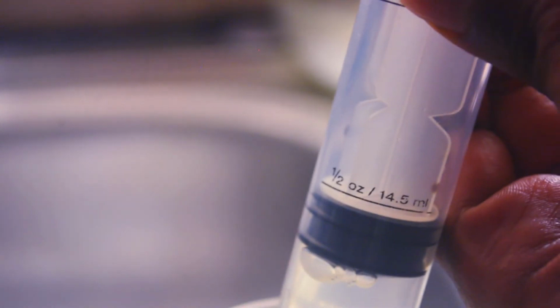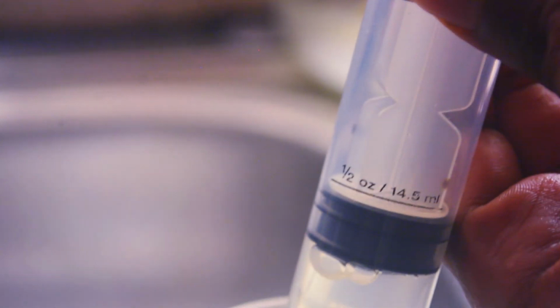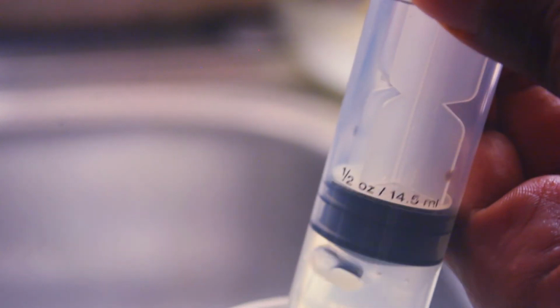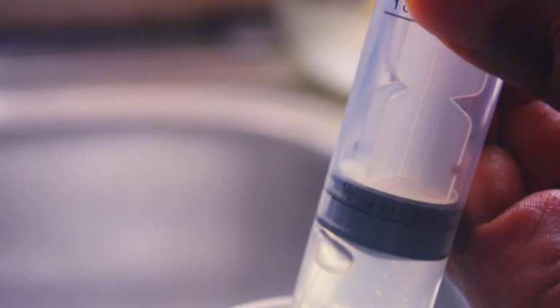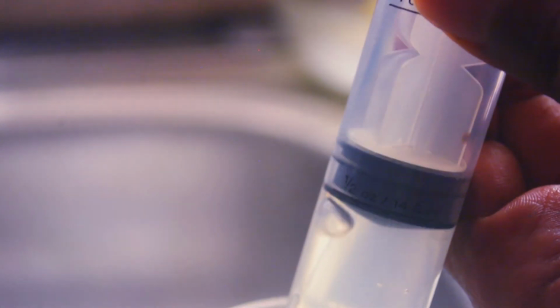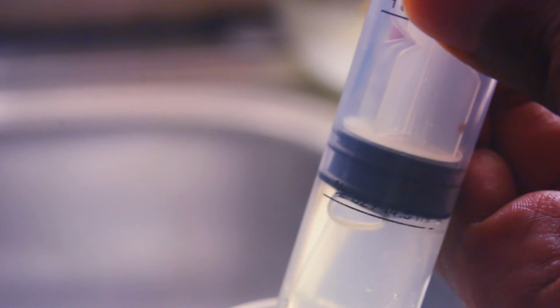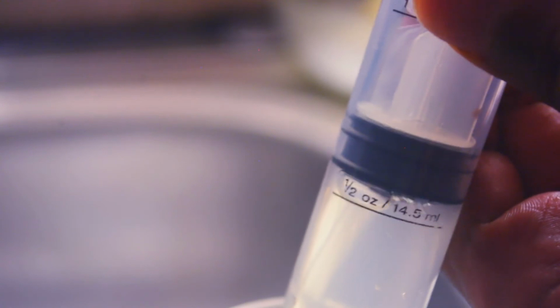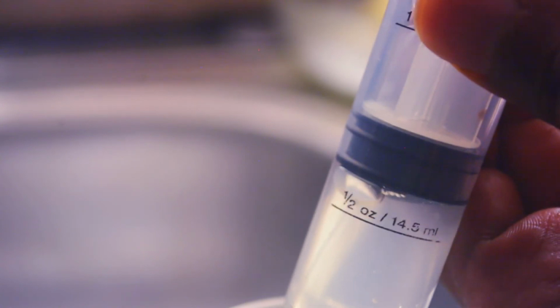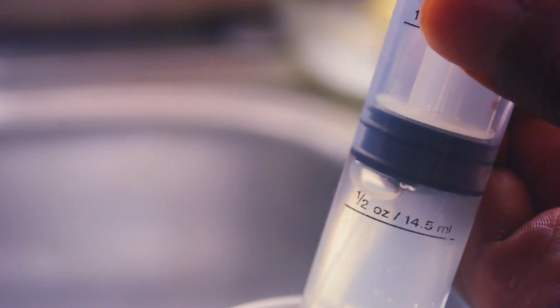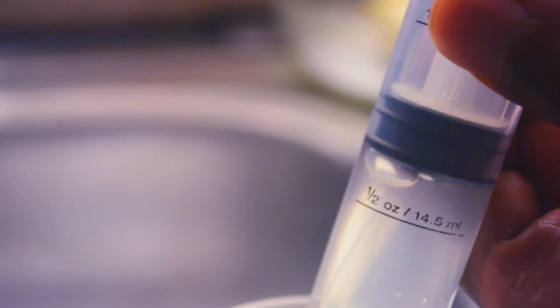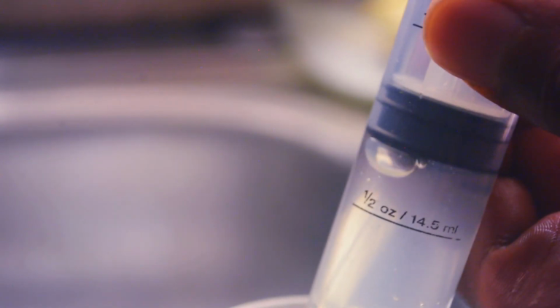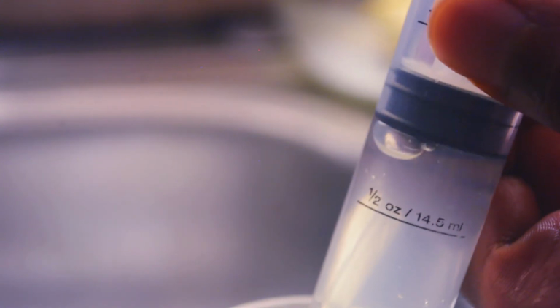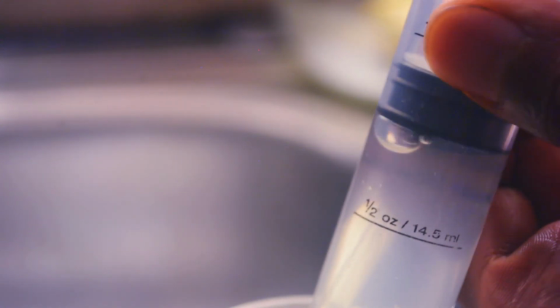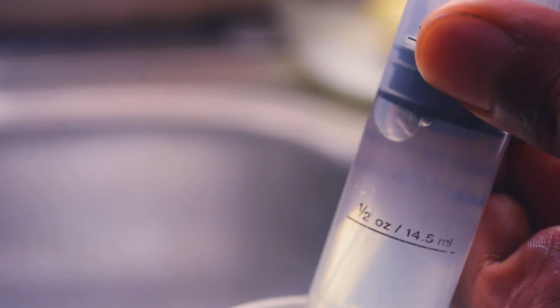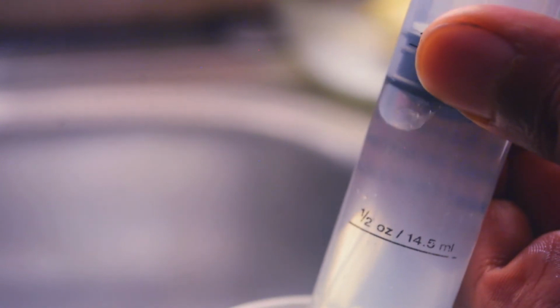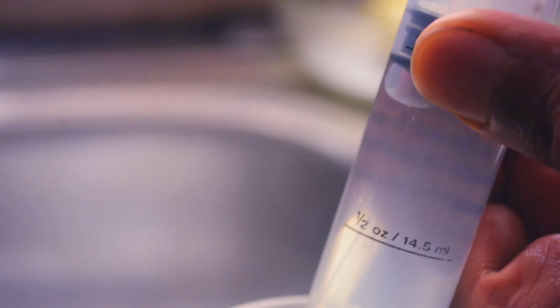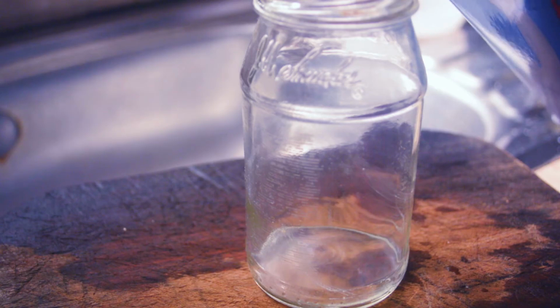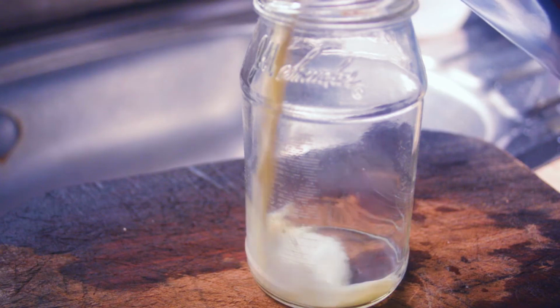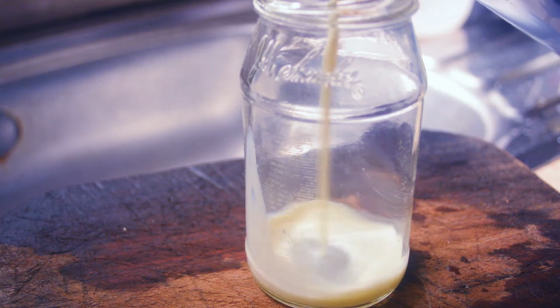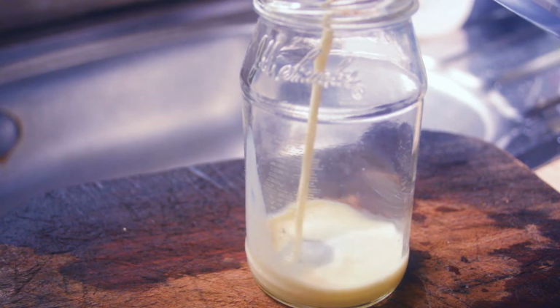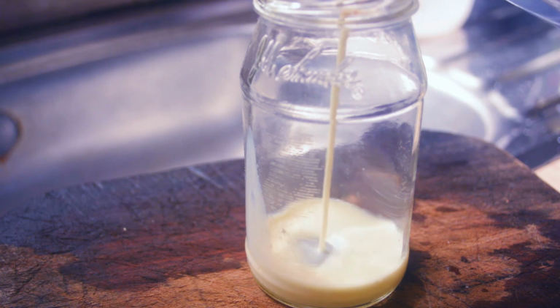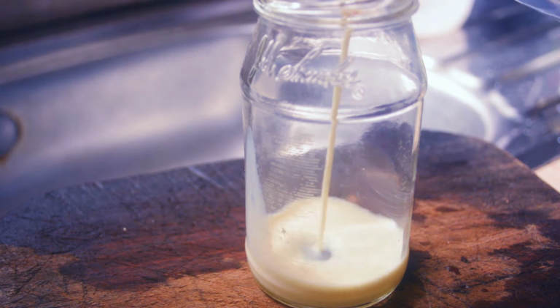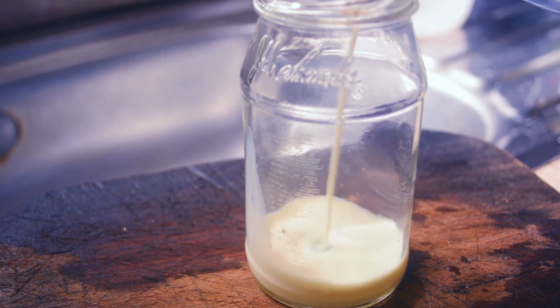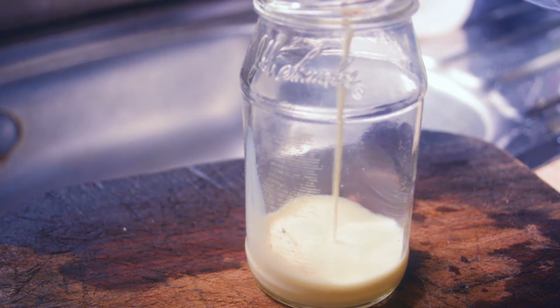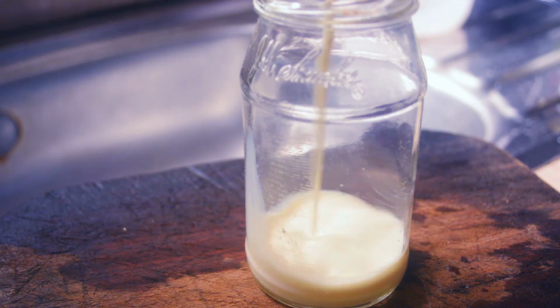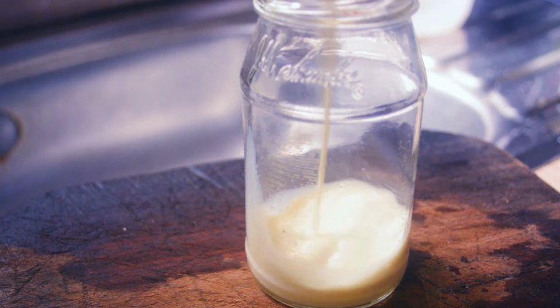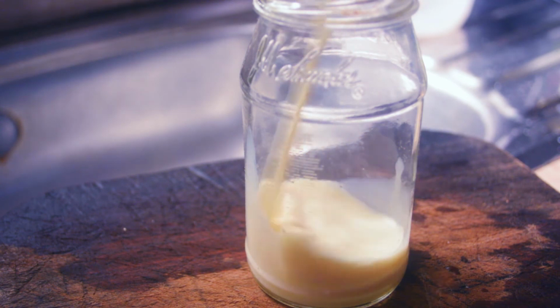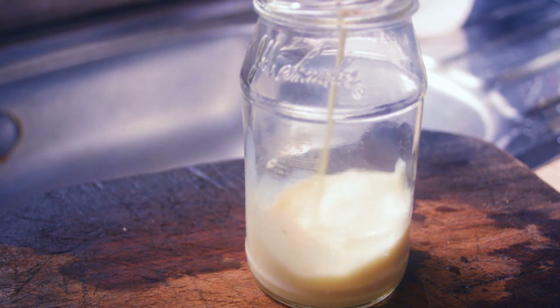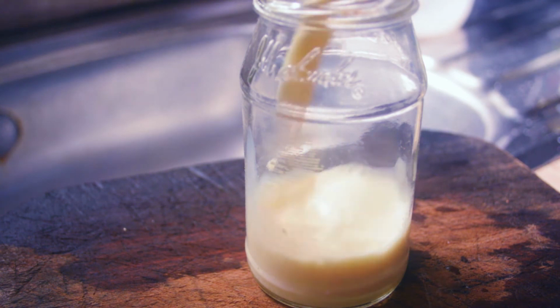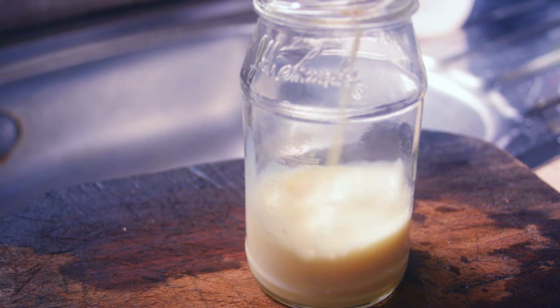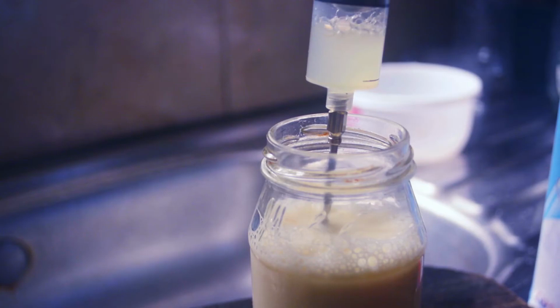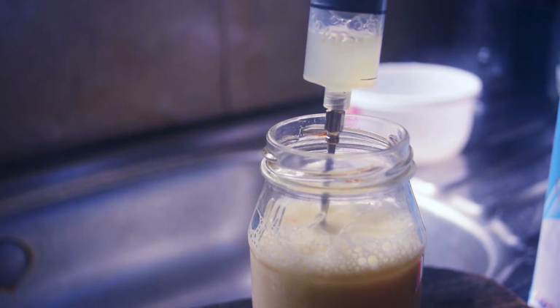Extract some of the liquid and create a mixture of 10 parts milk to one part microbial inoculant. Lightly cap it to allow respiration of the bacteria.